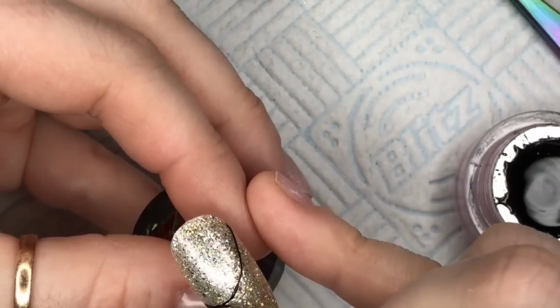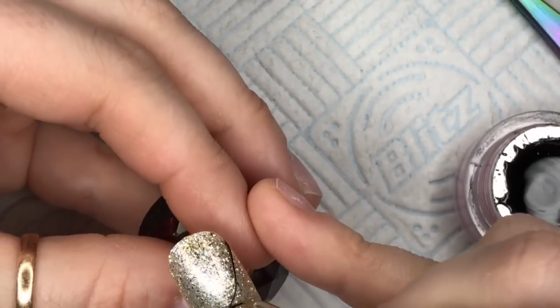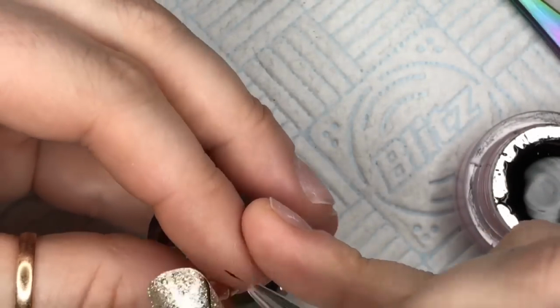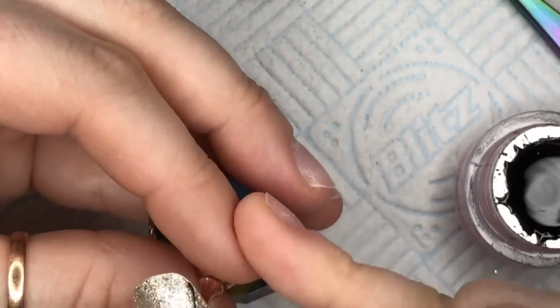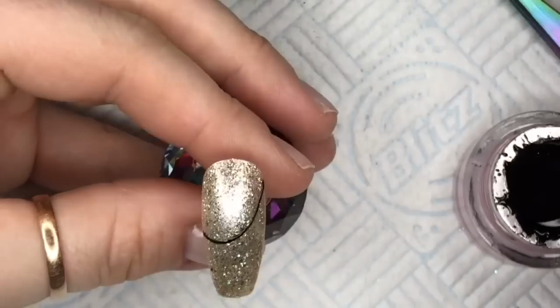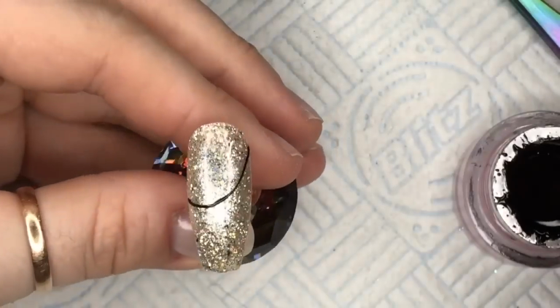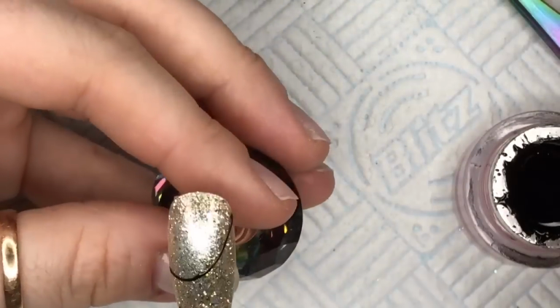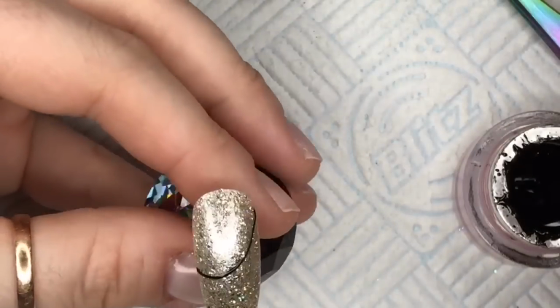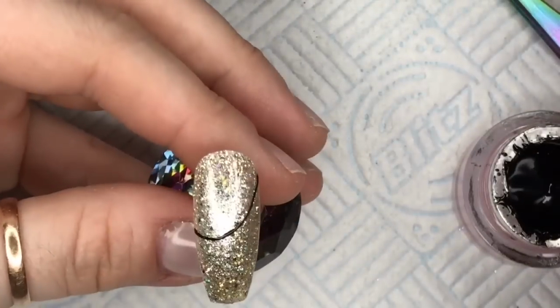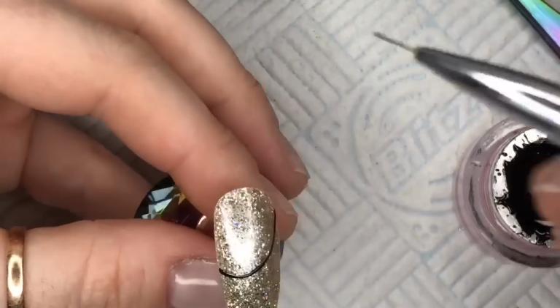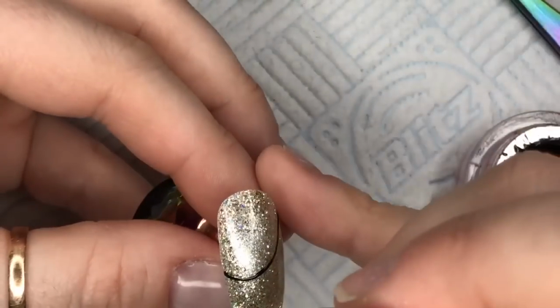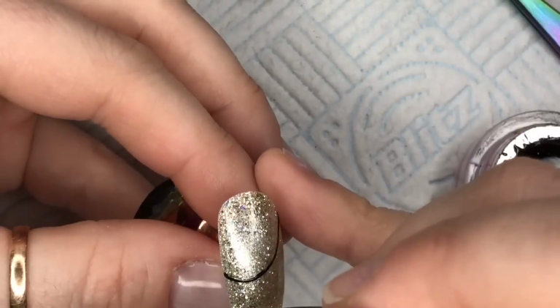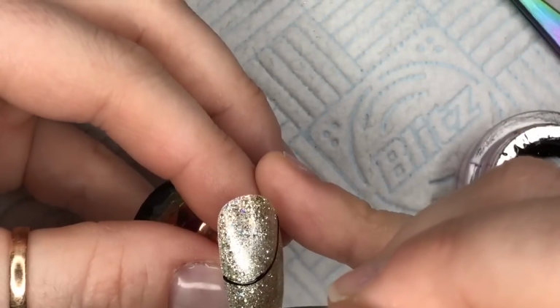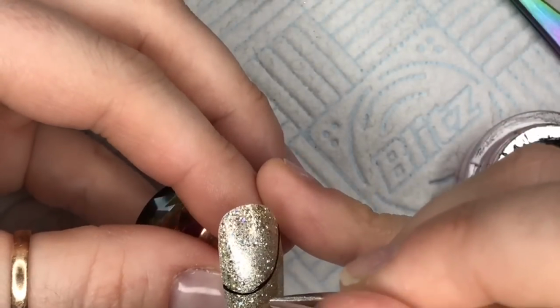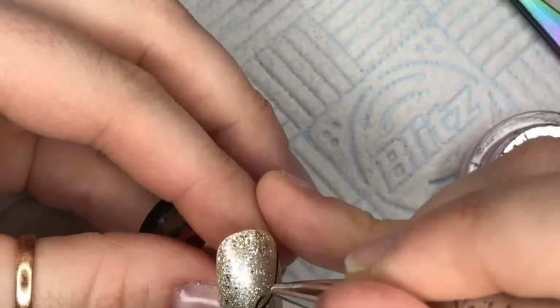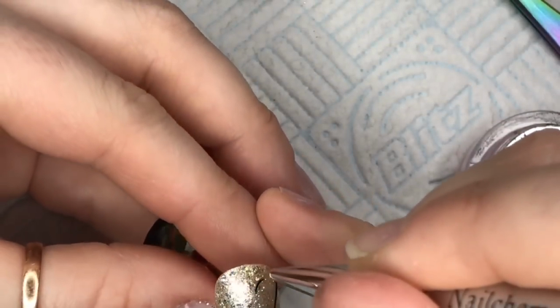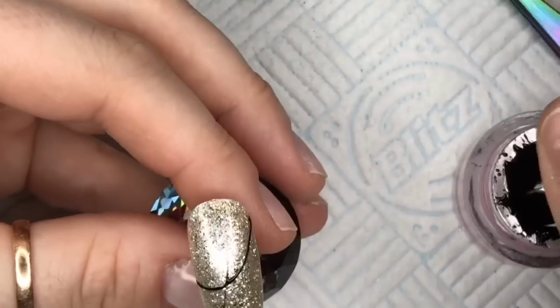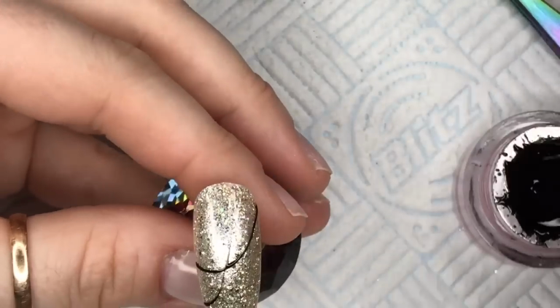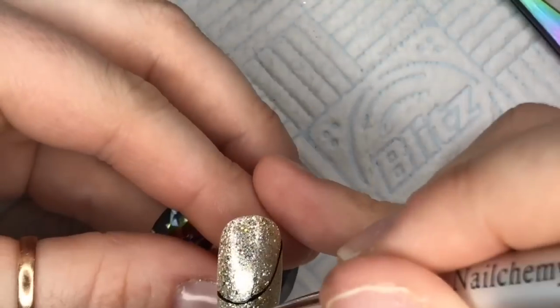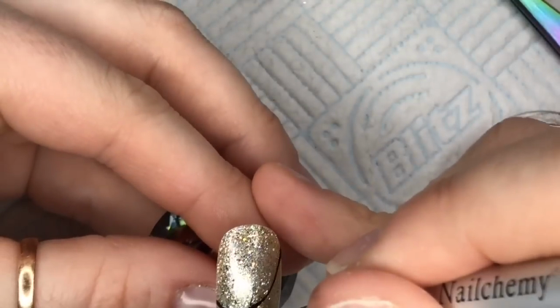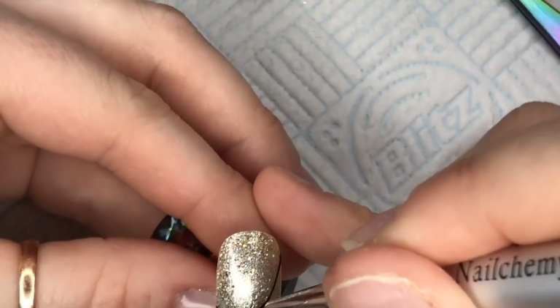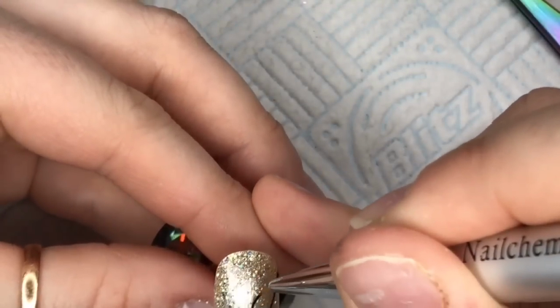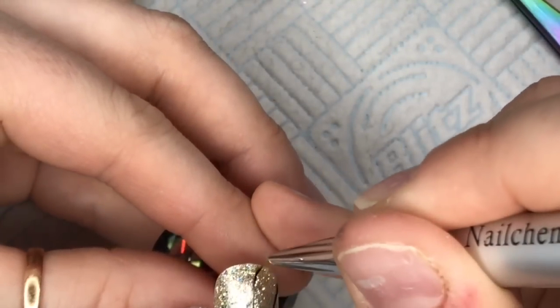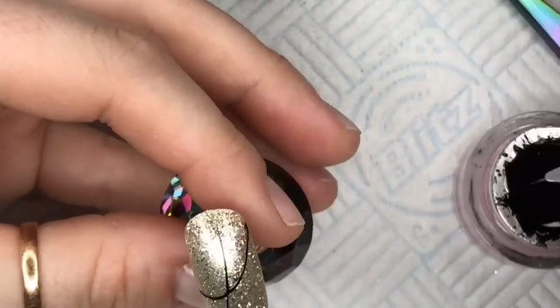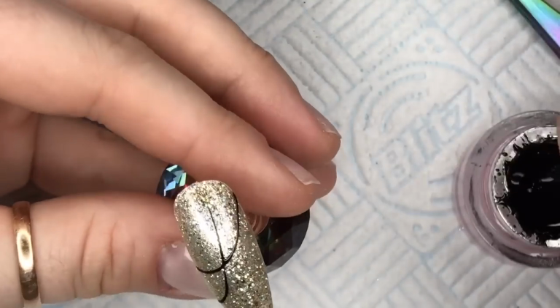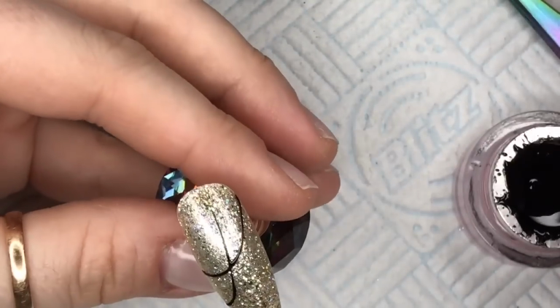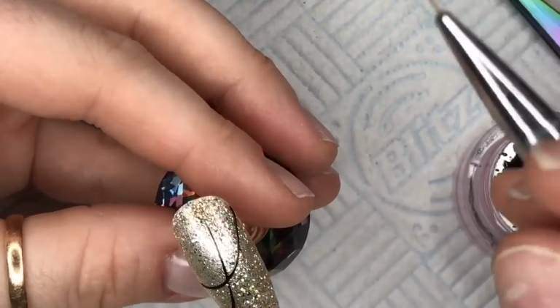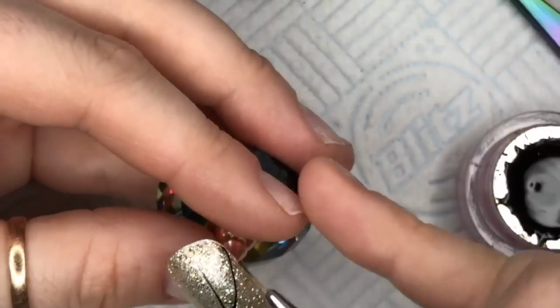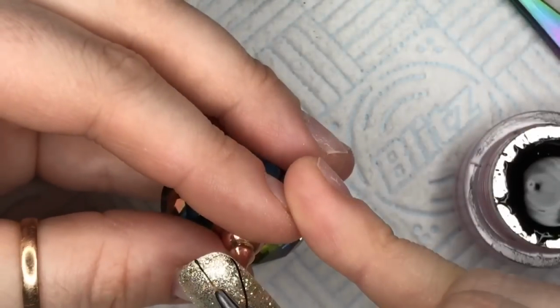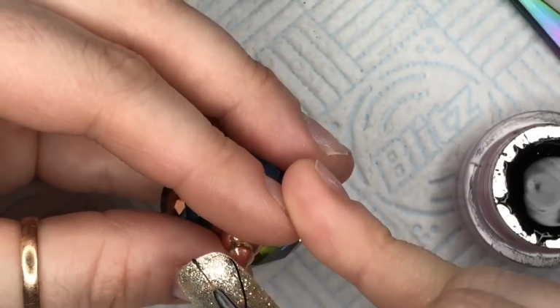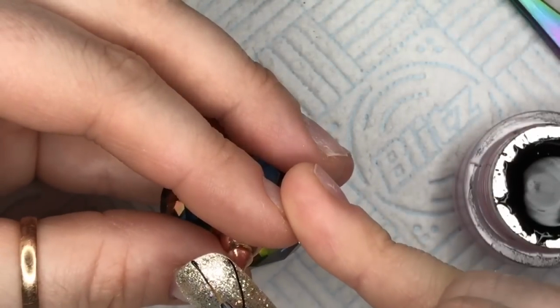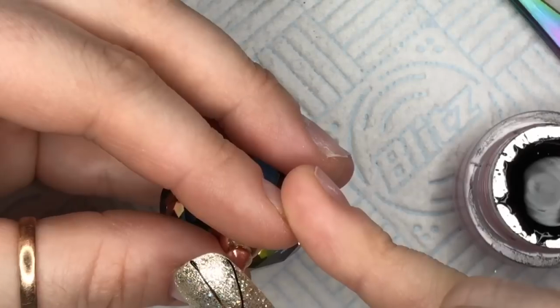Basically this nail and the other nail are going to sit next to each other, so I kind of wanted the lines to link across each nail — you'll see what I mean in a moment.